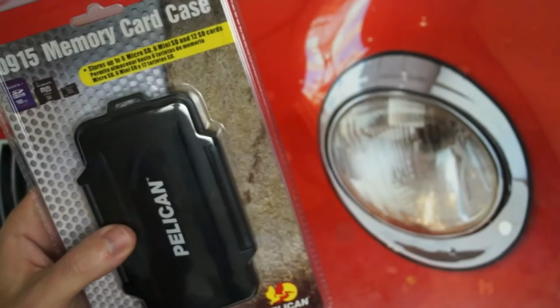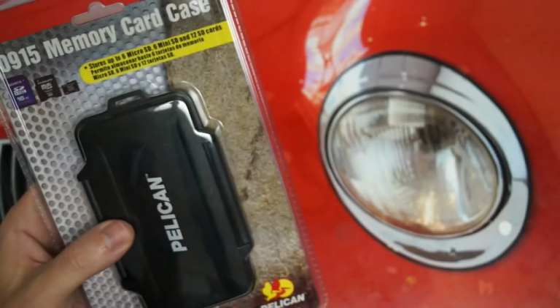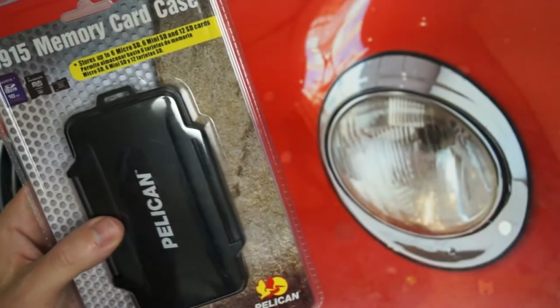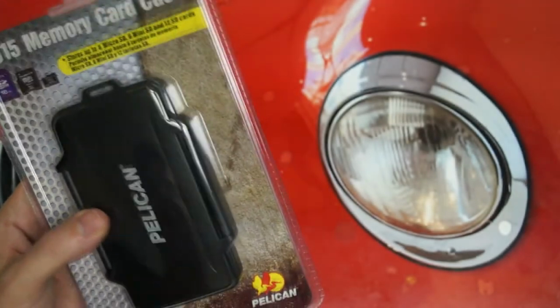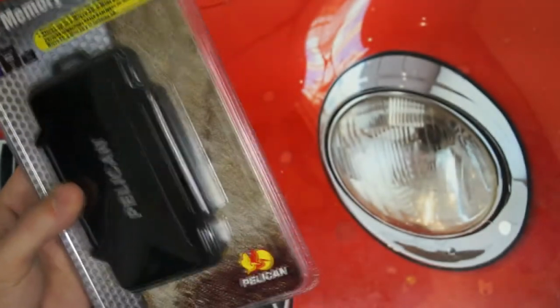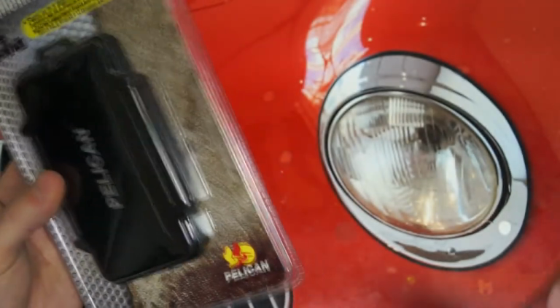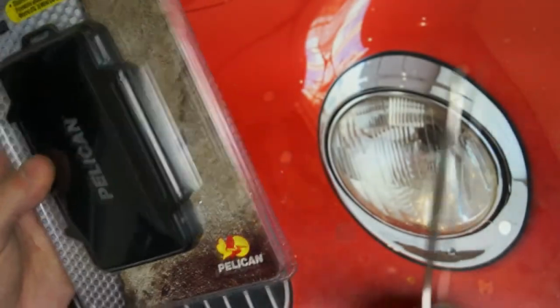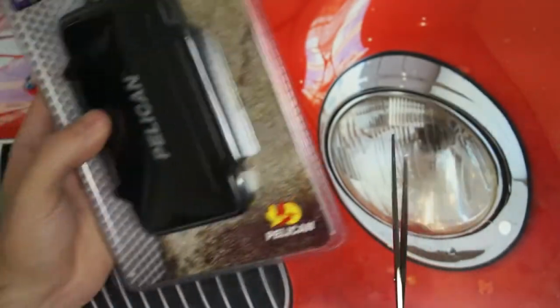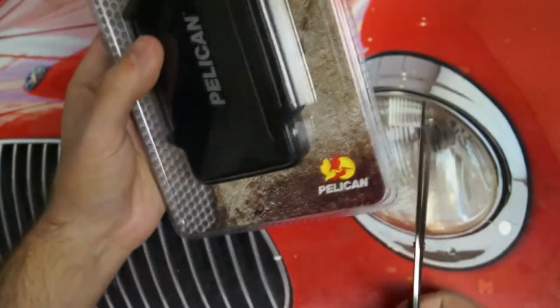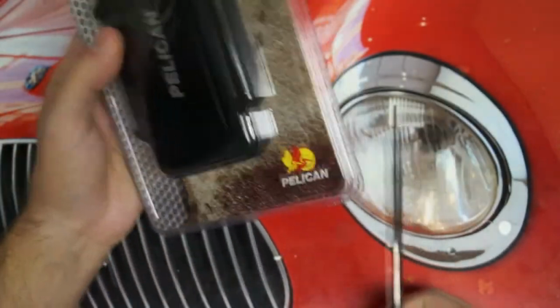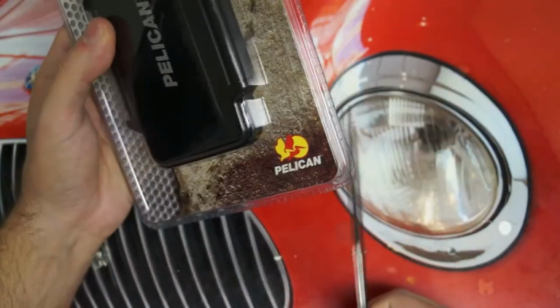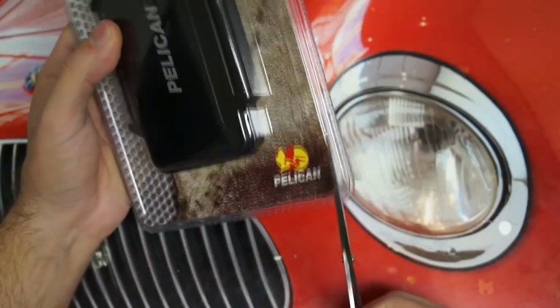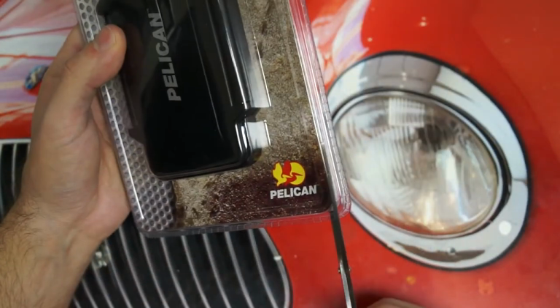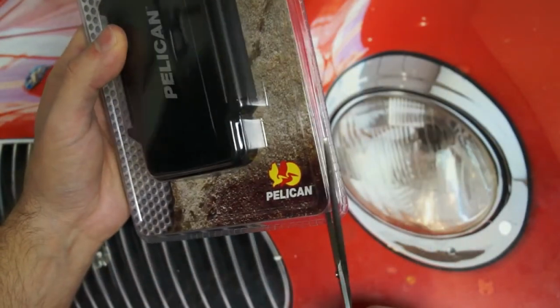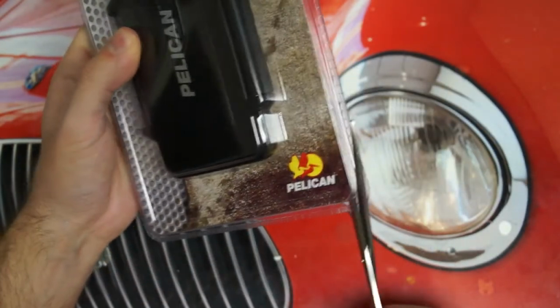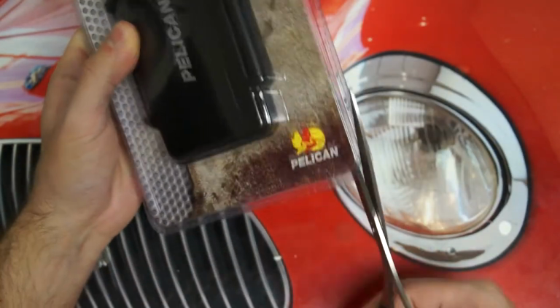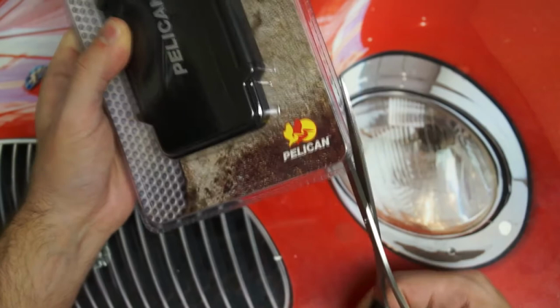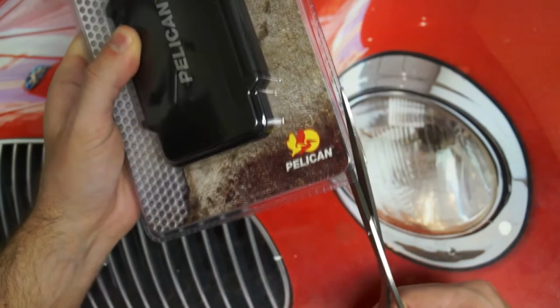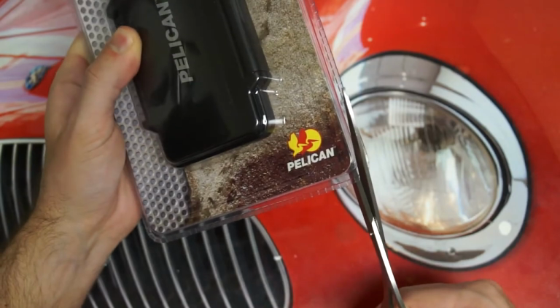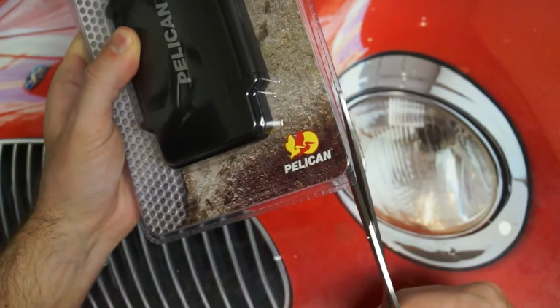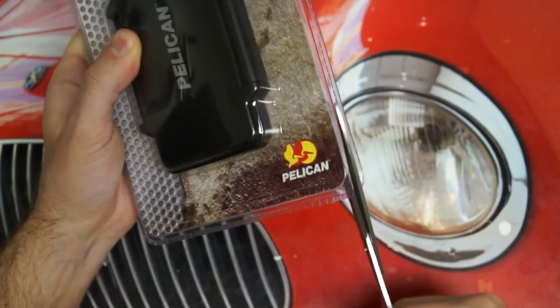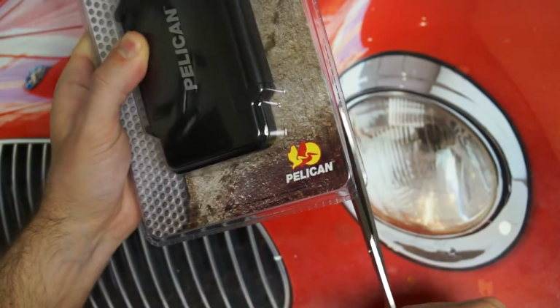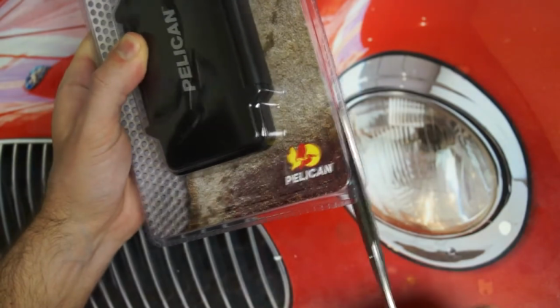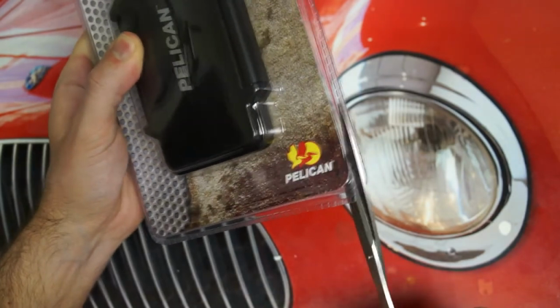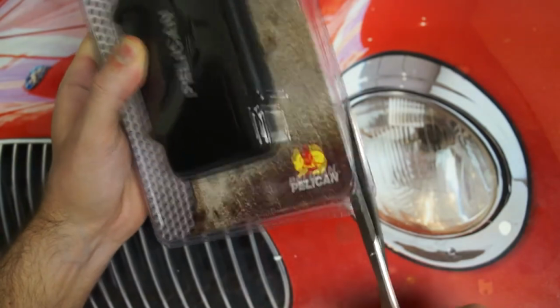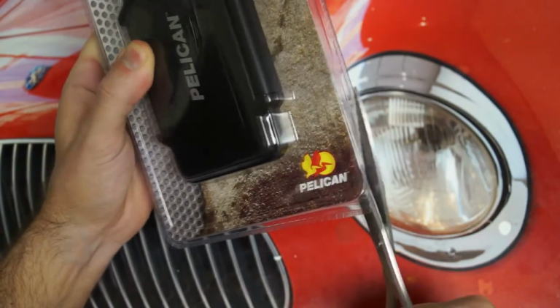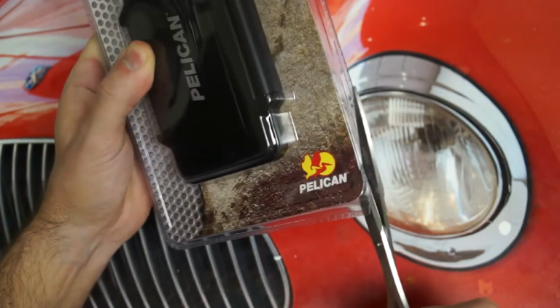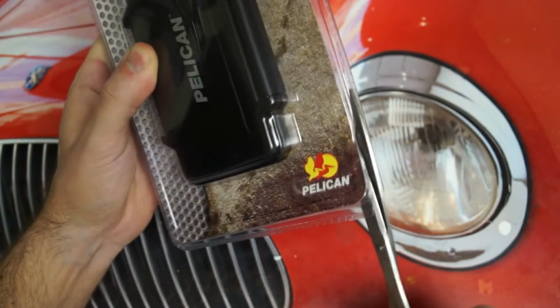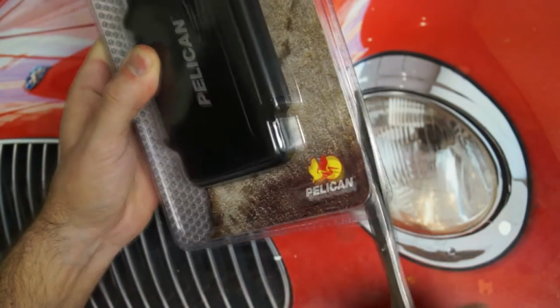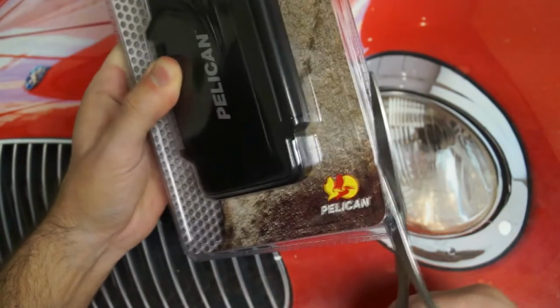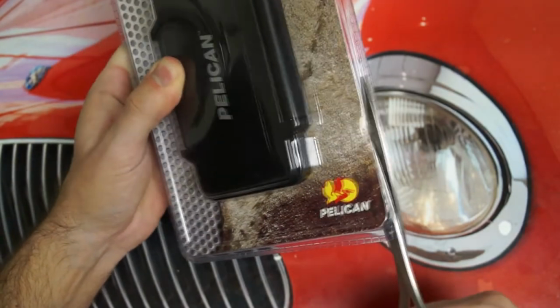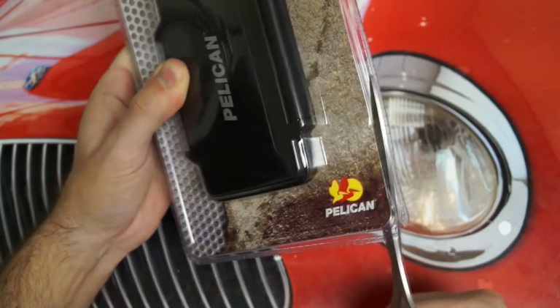So with that said, let's get it out of the packaging. And this is something, like many of the accessories that I share with all of you, that is about practicality and affordability.